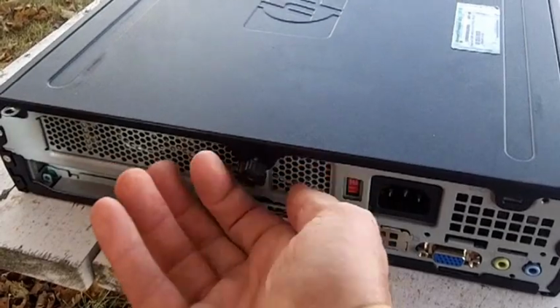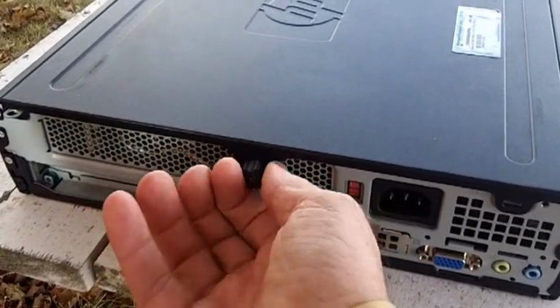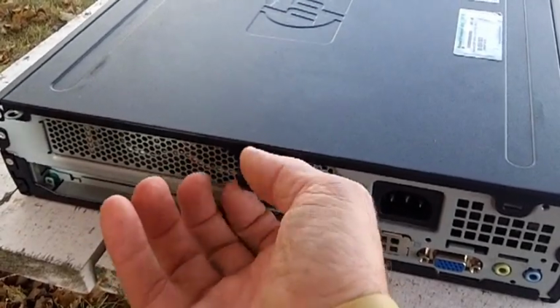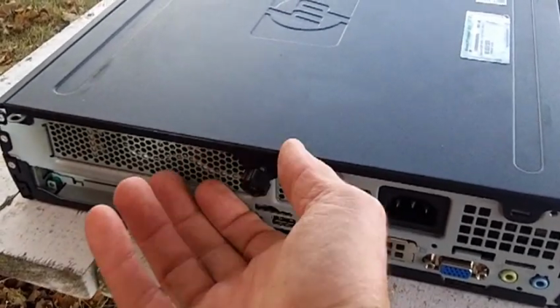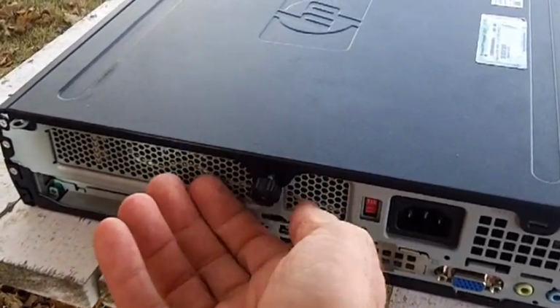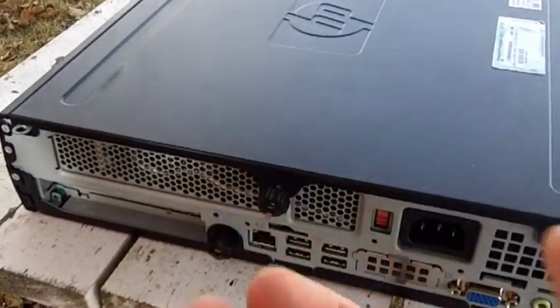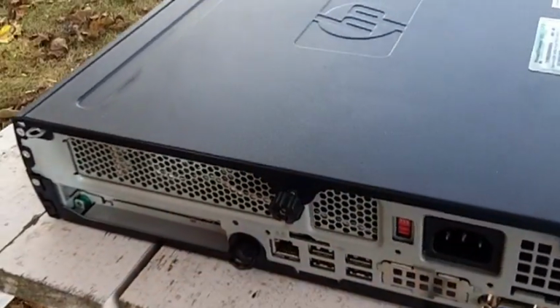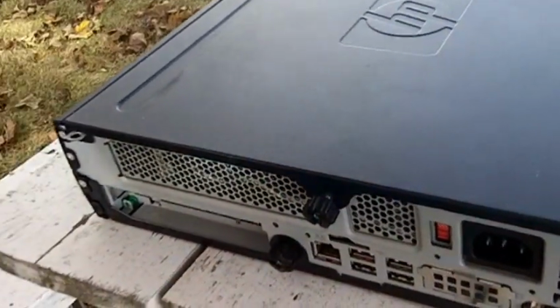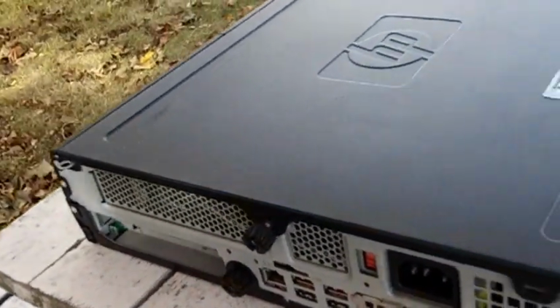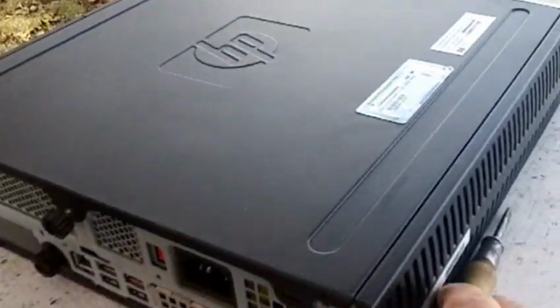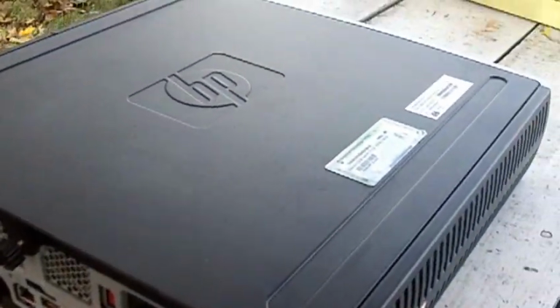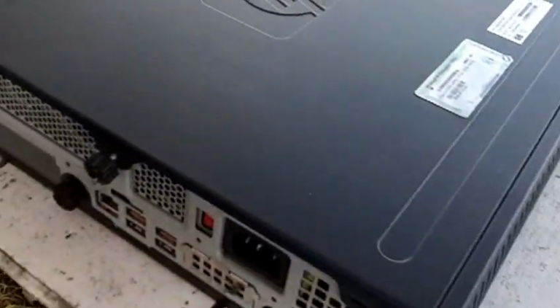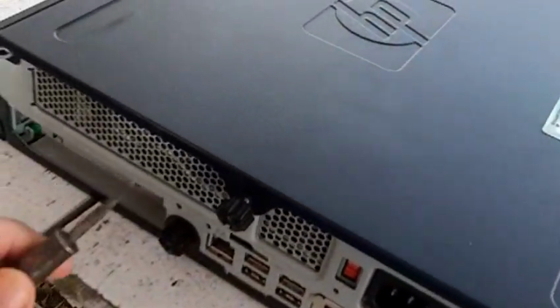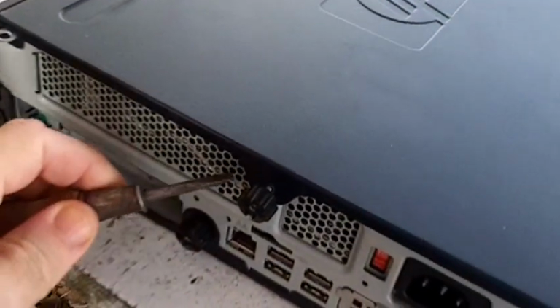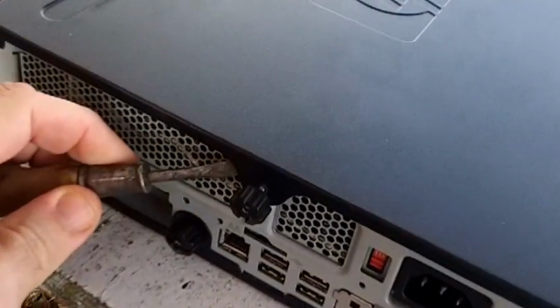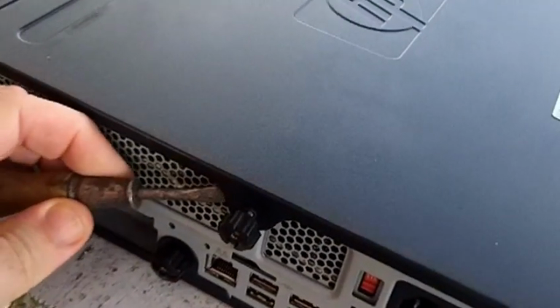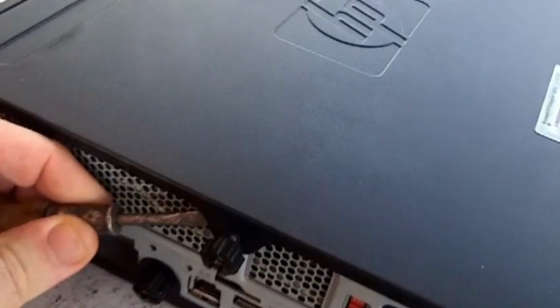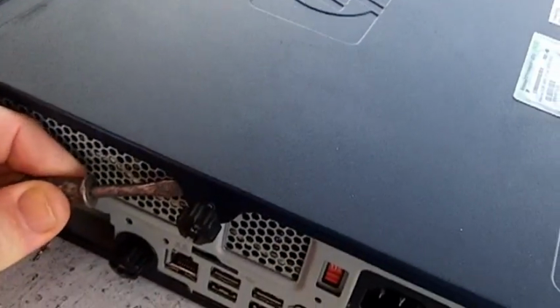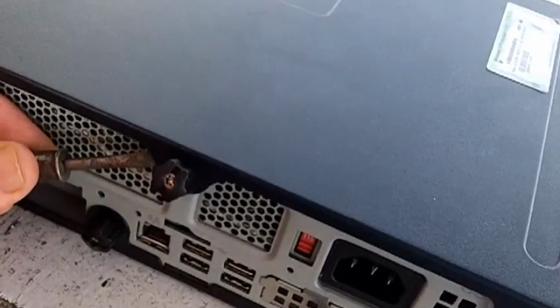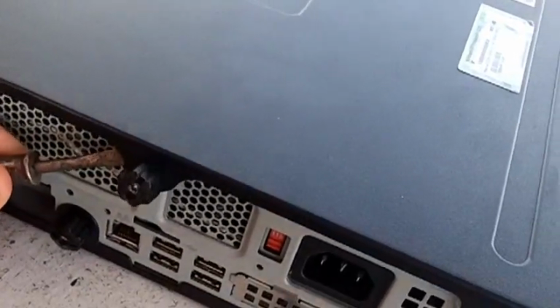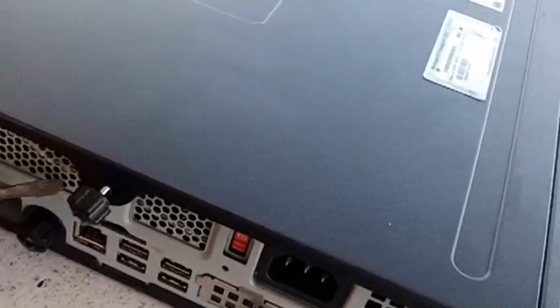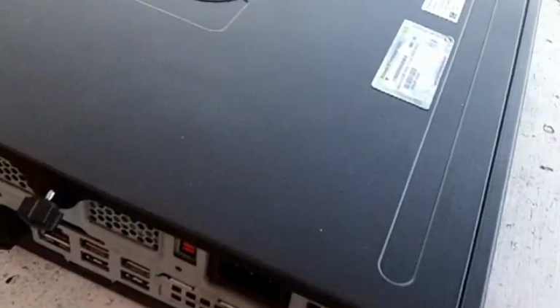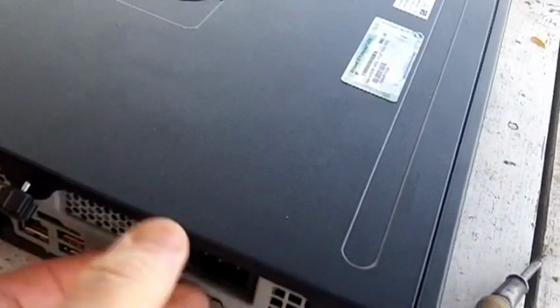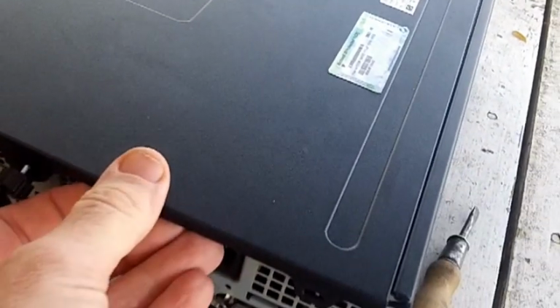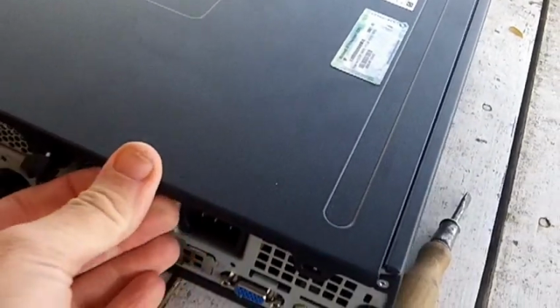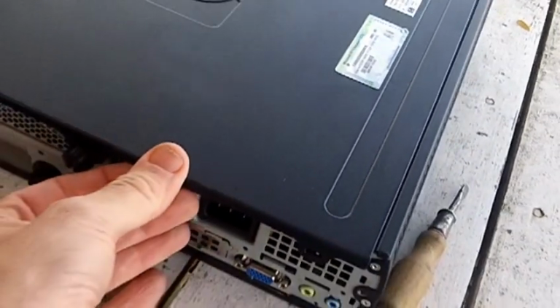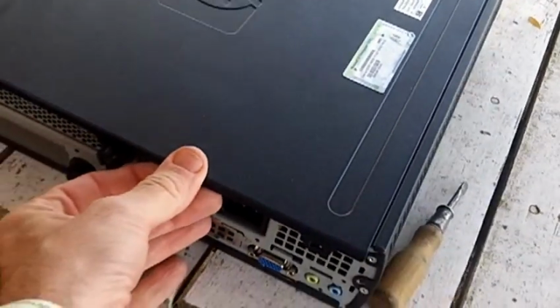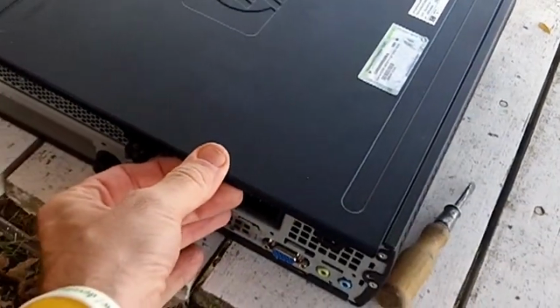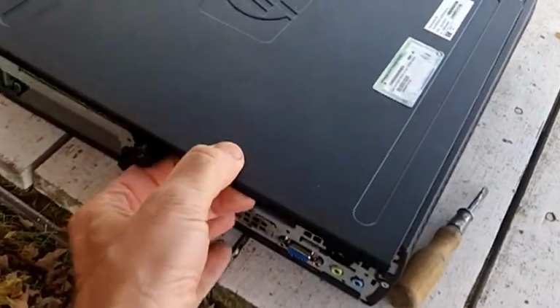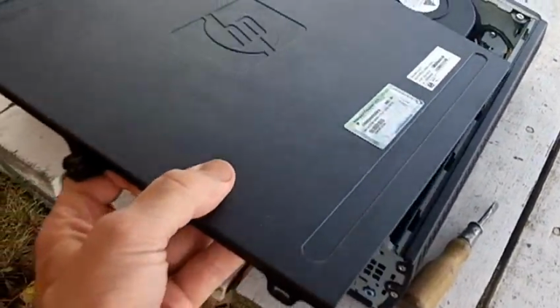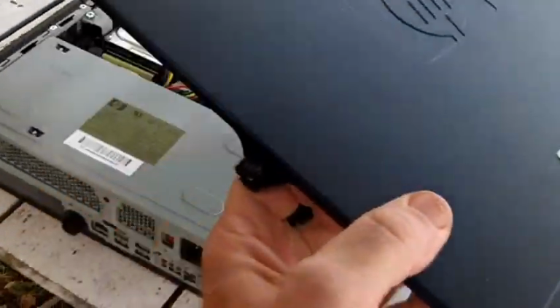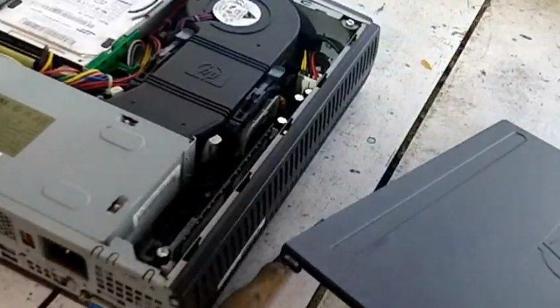We want to release that. Once that's released, you may have to take a screwdriver underneath here to kind of loosen it and bring it back. The idea is to slide the panel back and just lift it off.